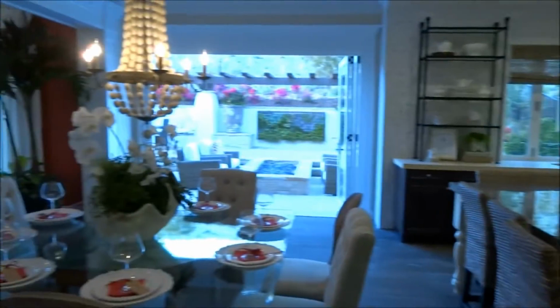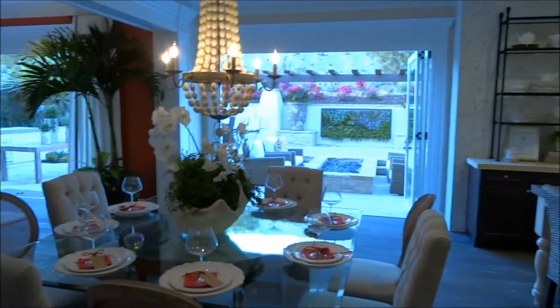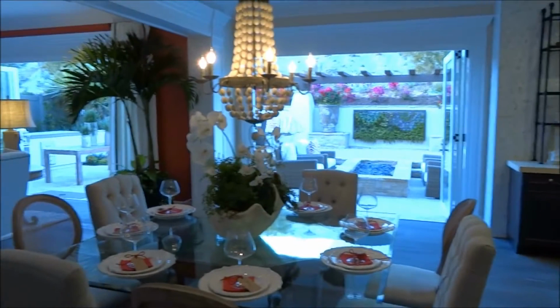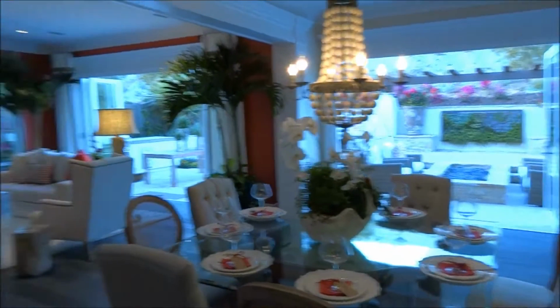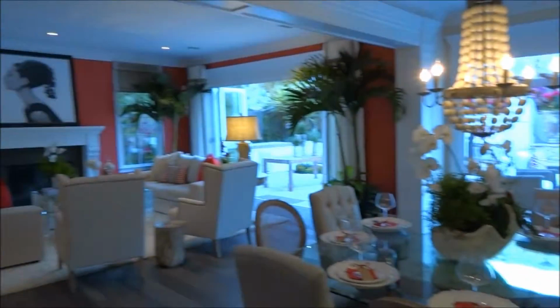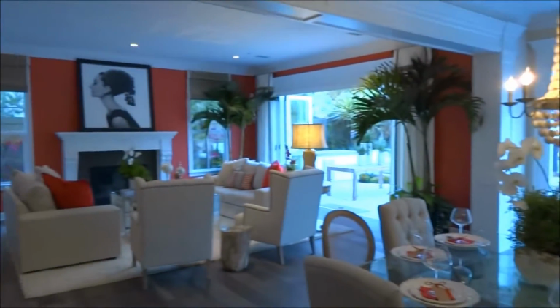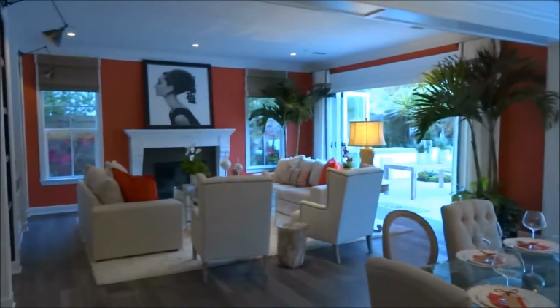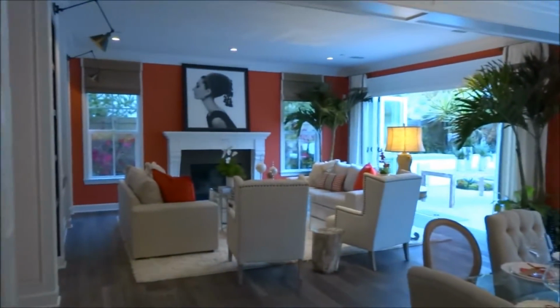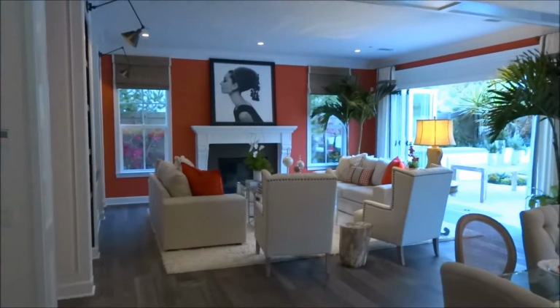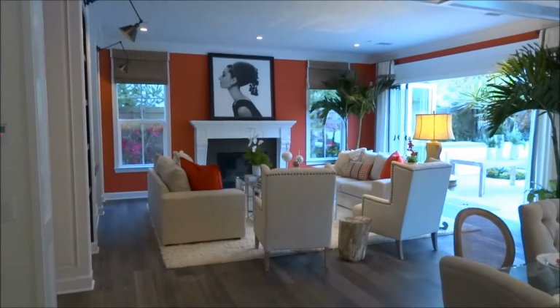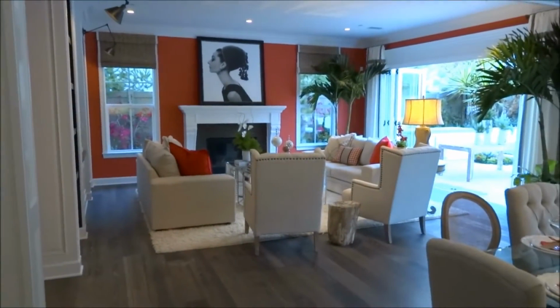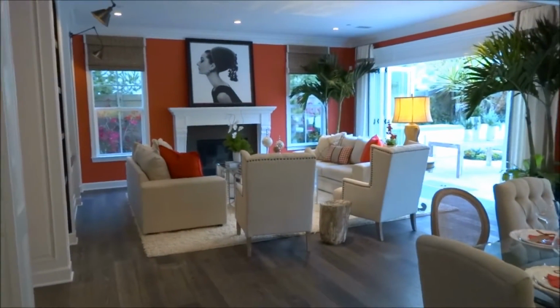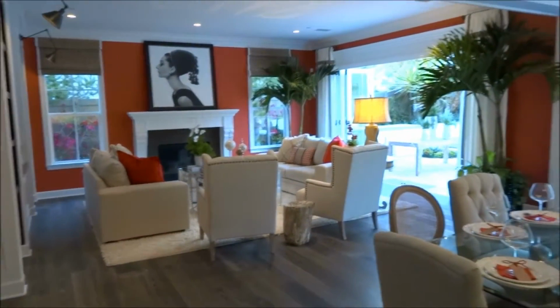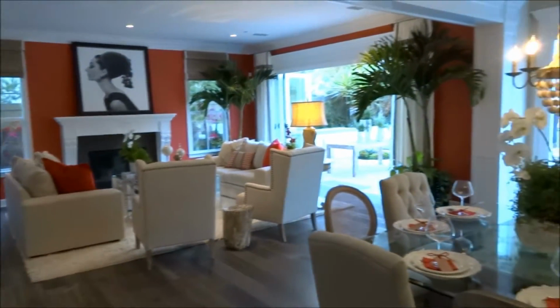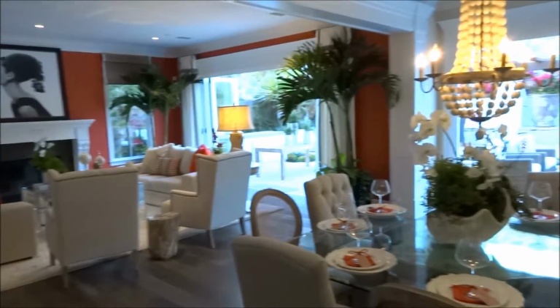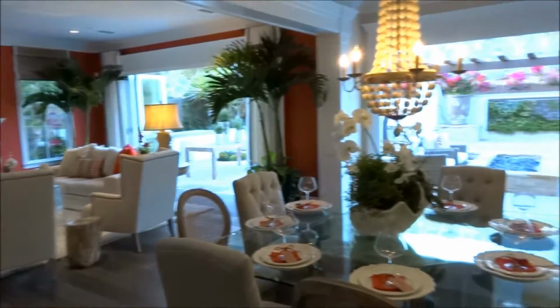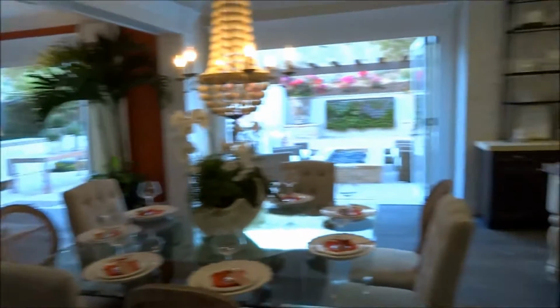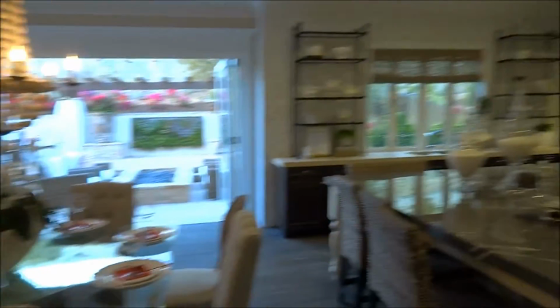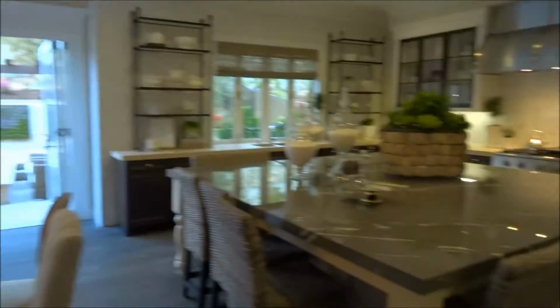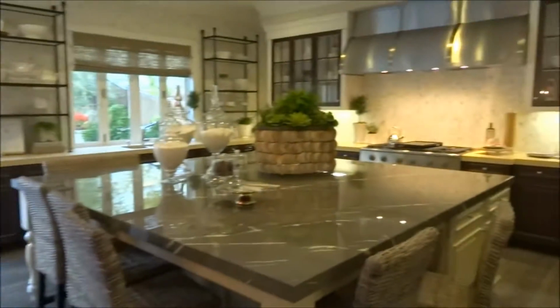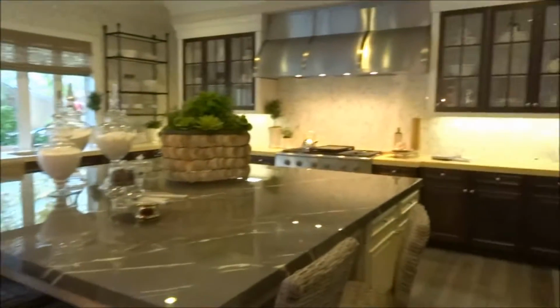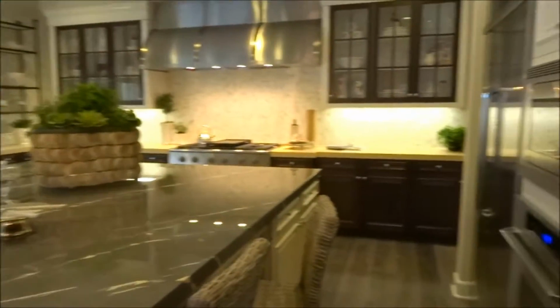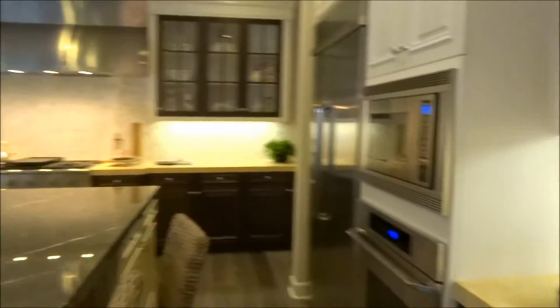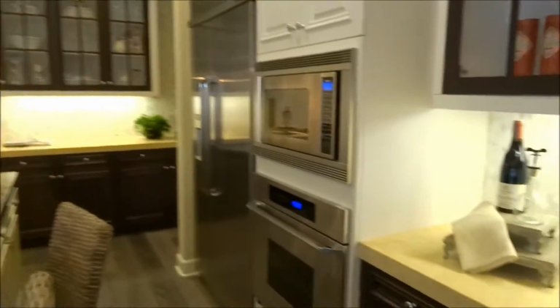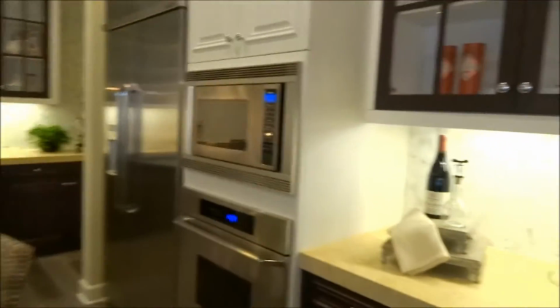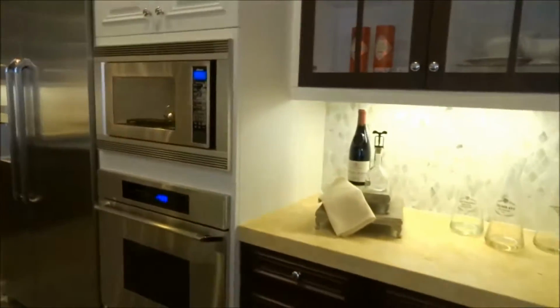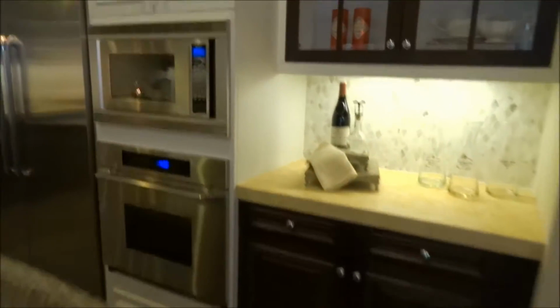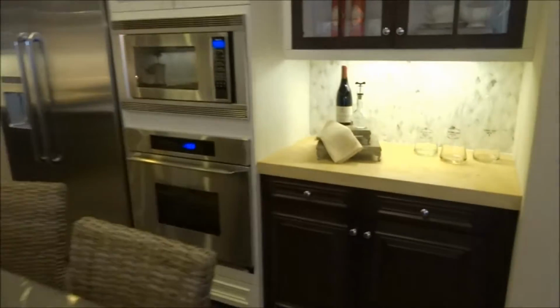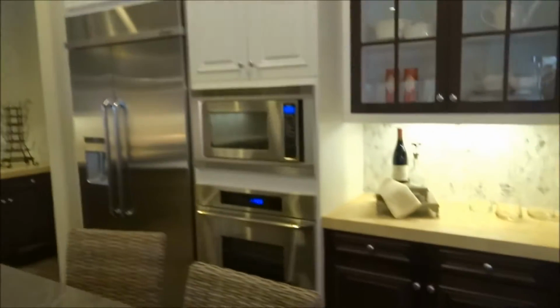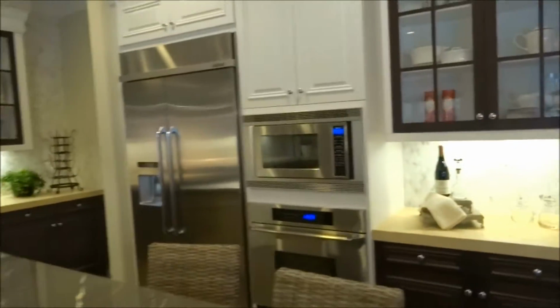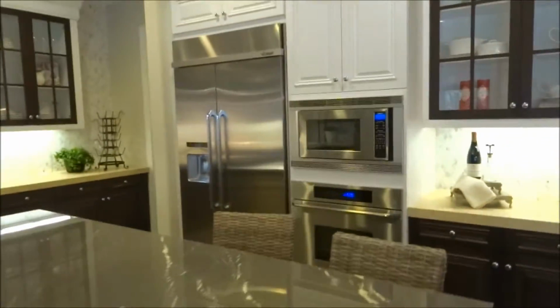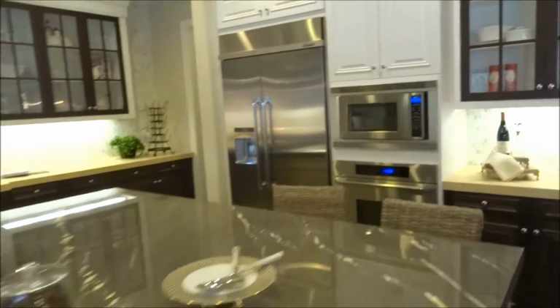A big, huge great room, to say the least. It might be a little too big — you're going to be screaming to be heard across the kitchen and family room.